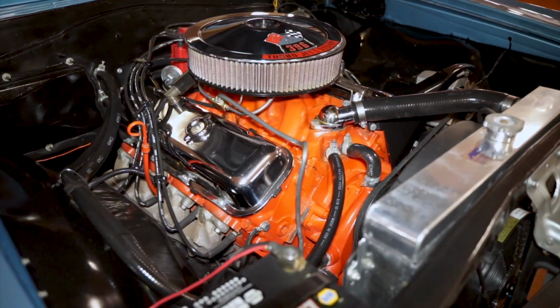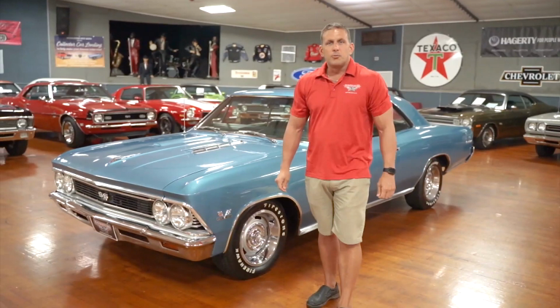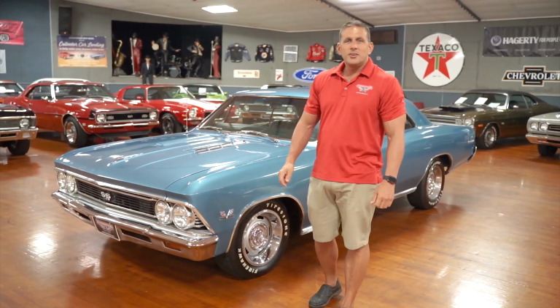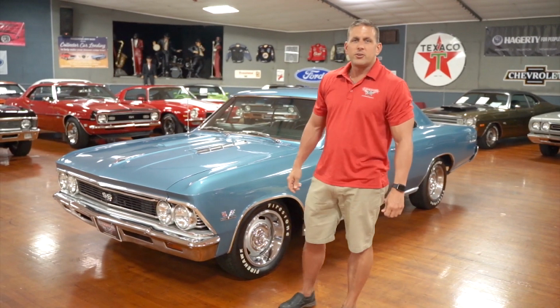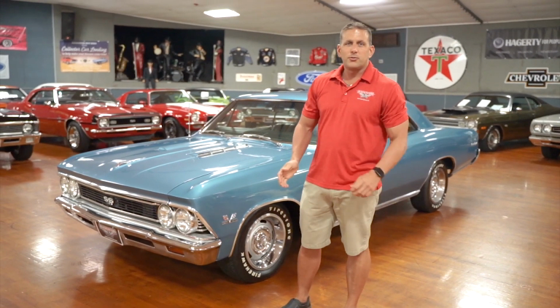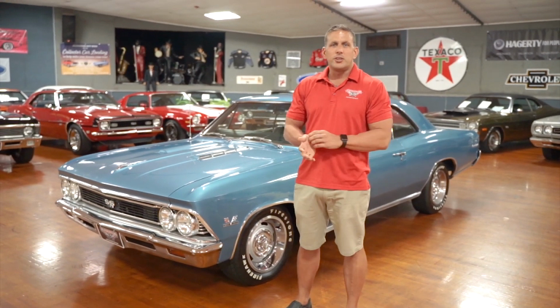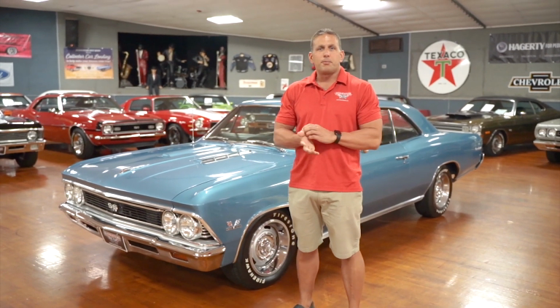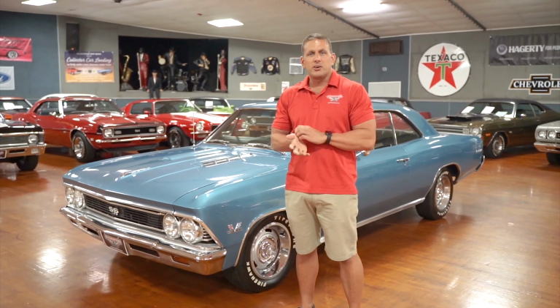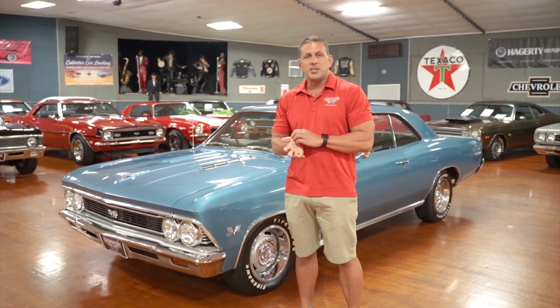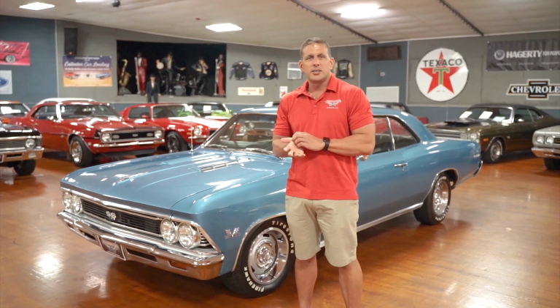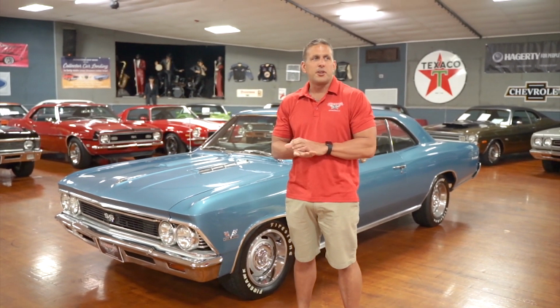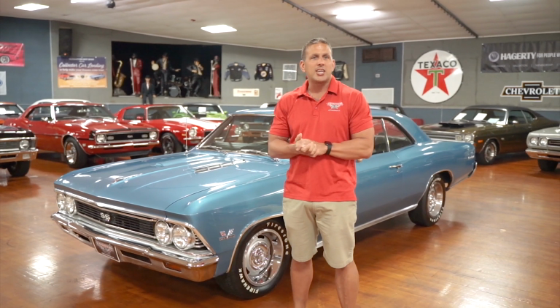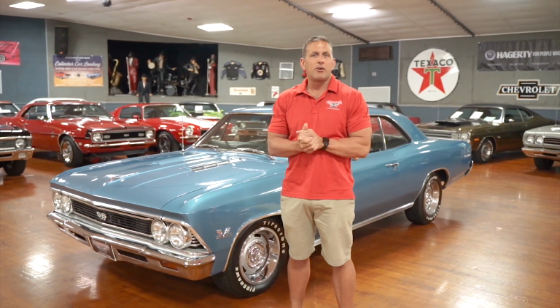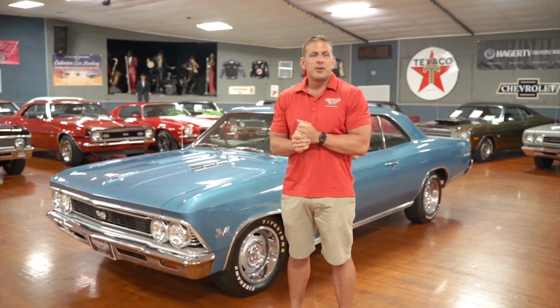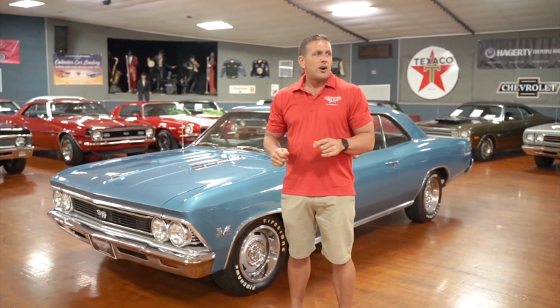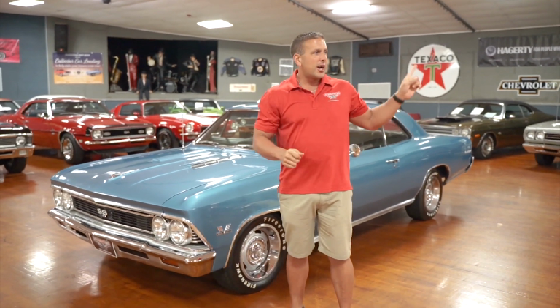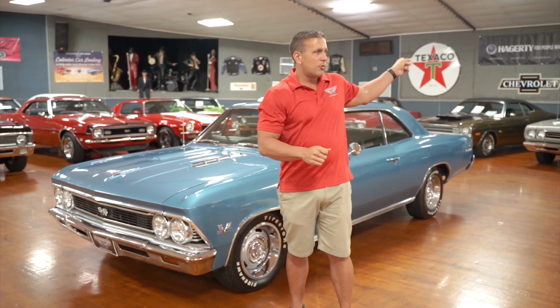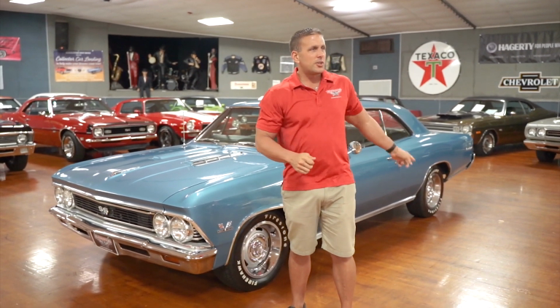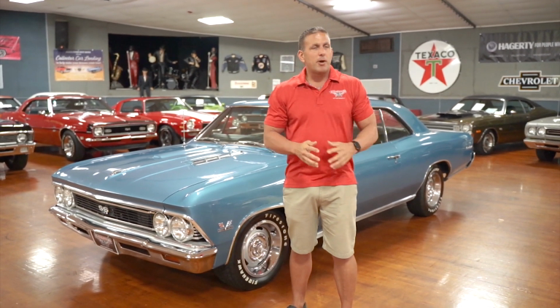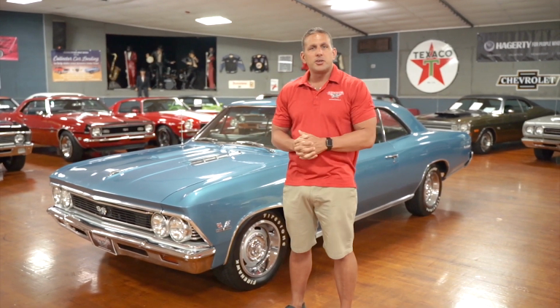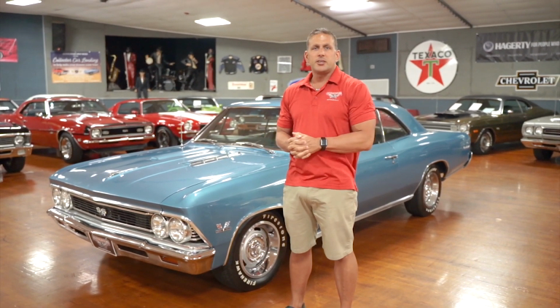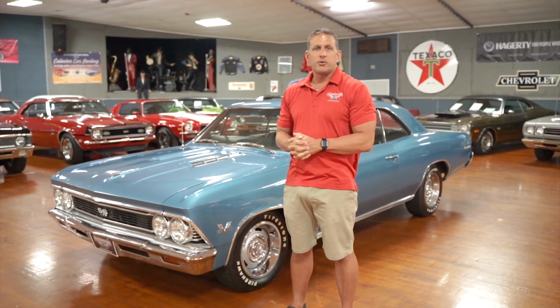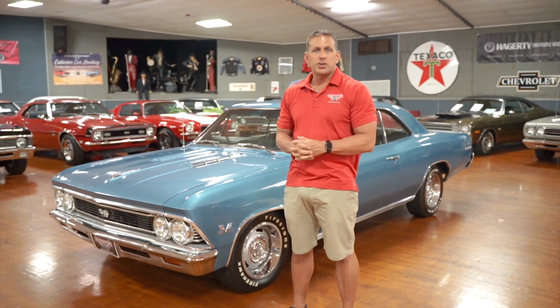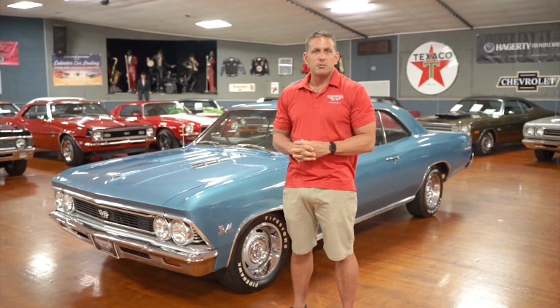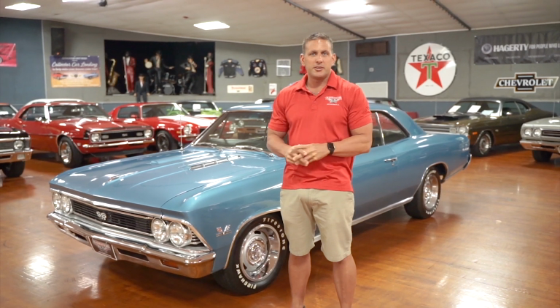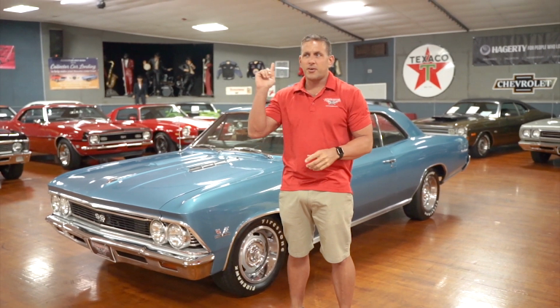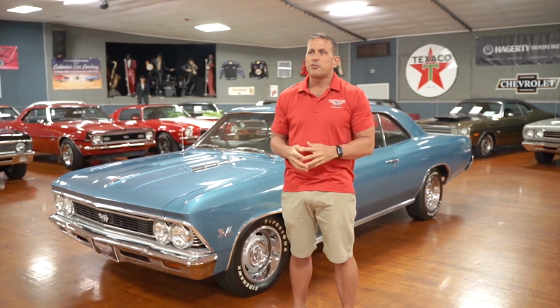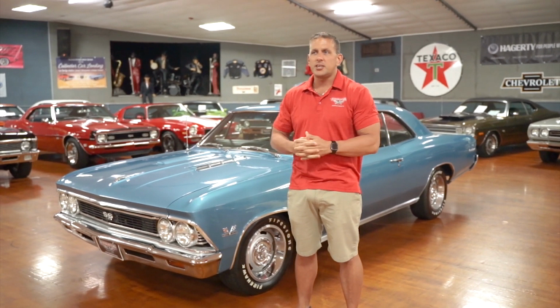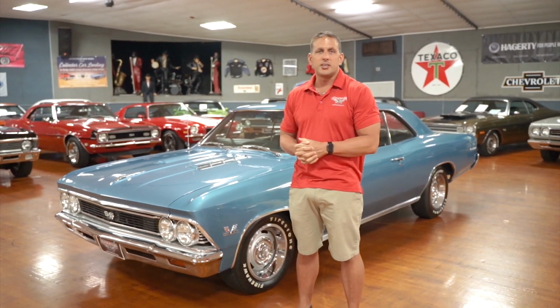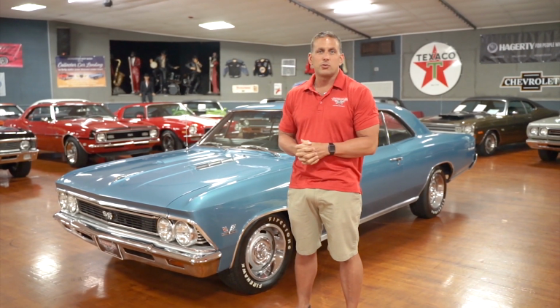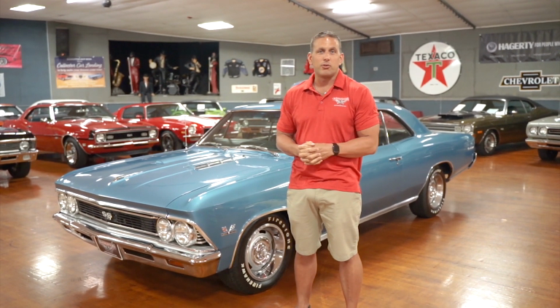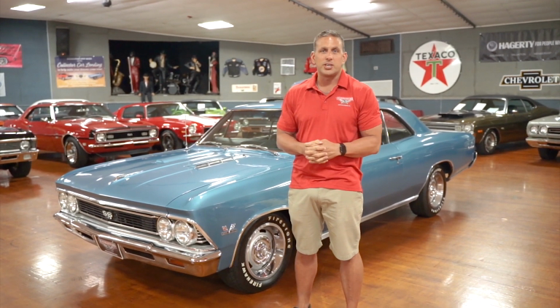Good morning, Daytona Beach, Florida, the birthplace of speed, the birthplace of NASCAR. To the west of us, five miles from here, is Daytona International Speedway, and five miles to the east is the actual Daytona Beach itself.